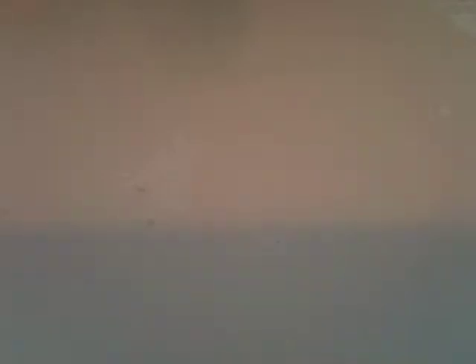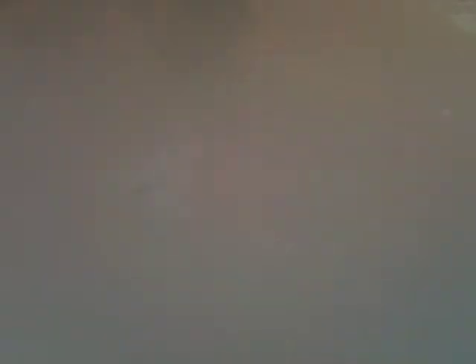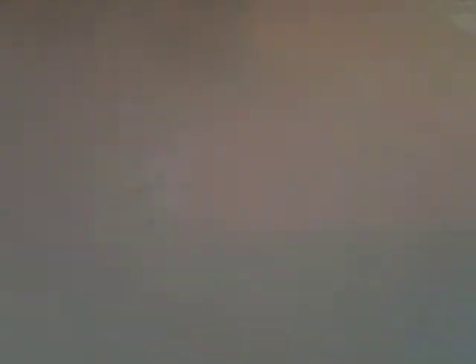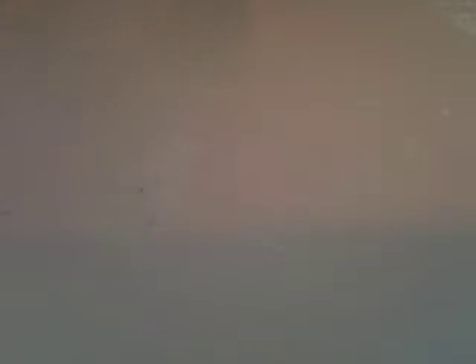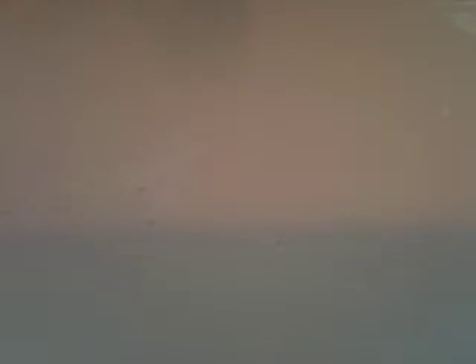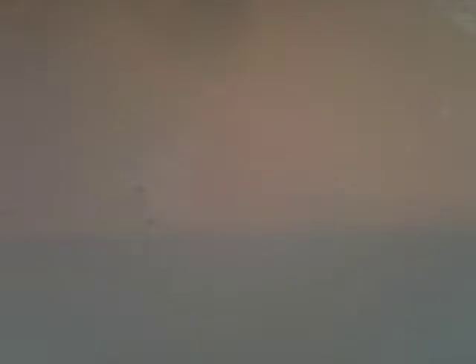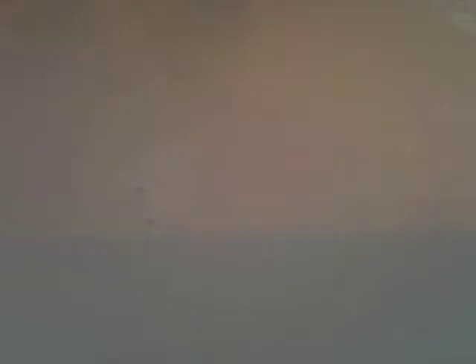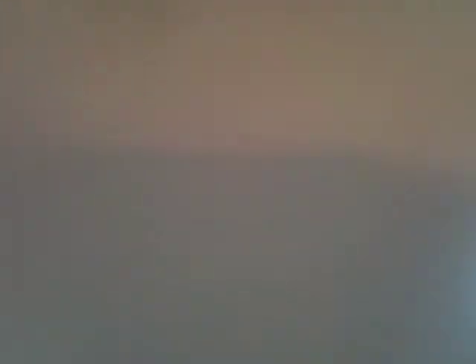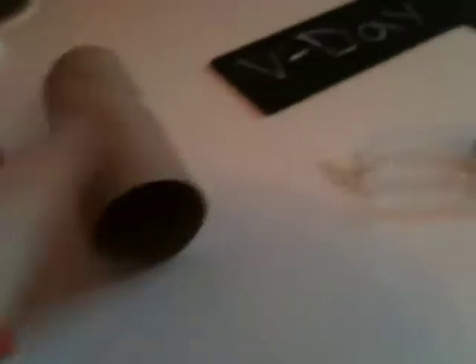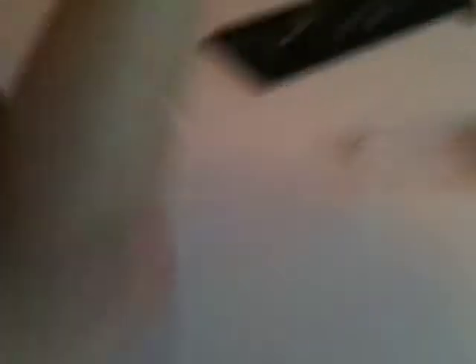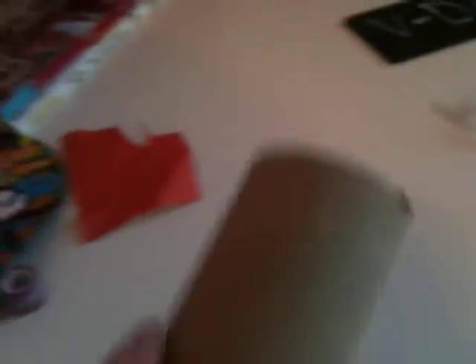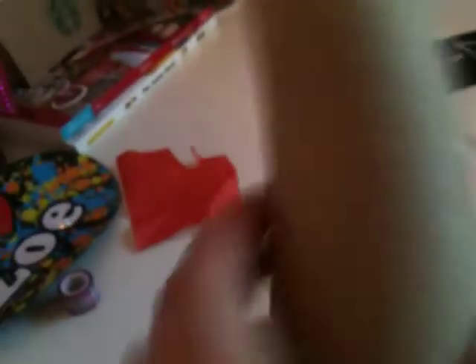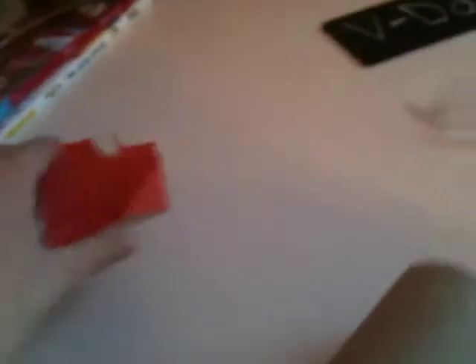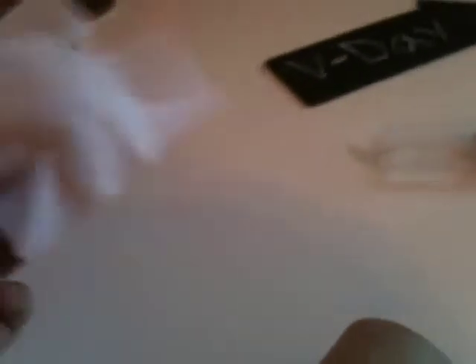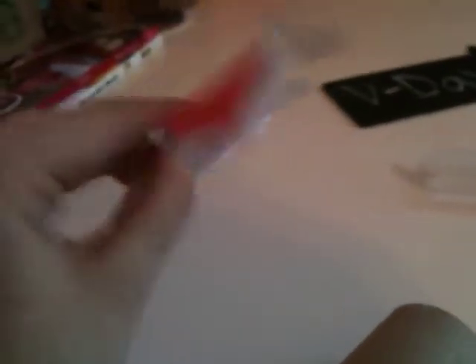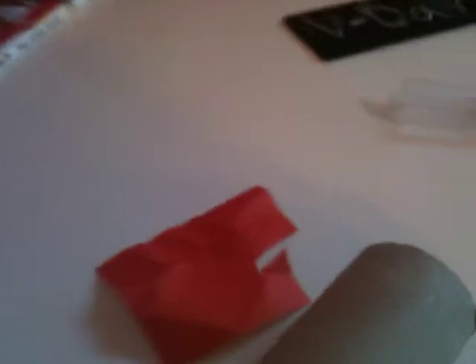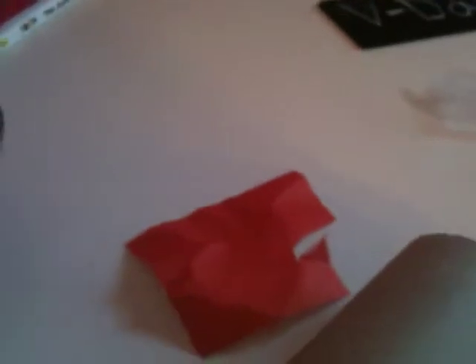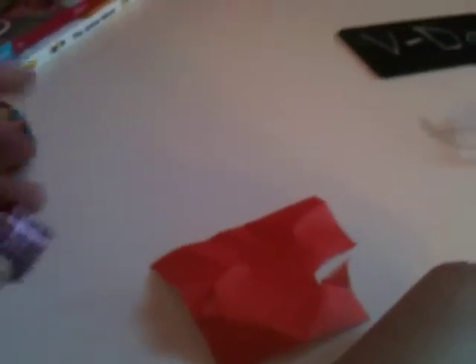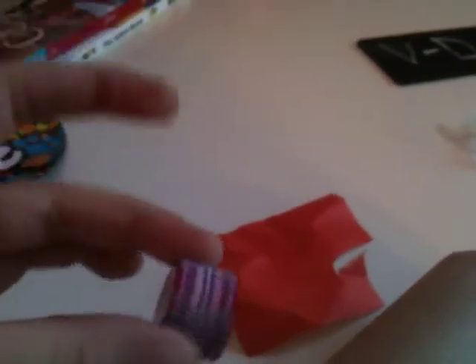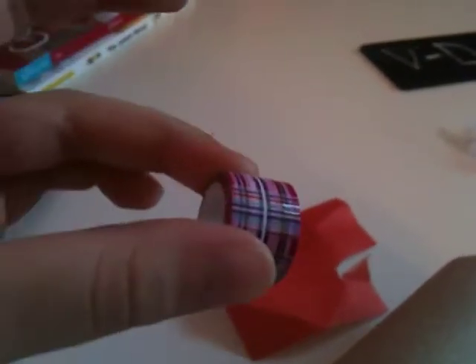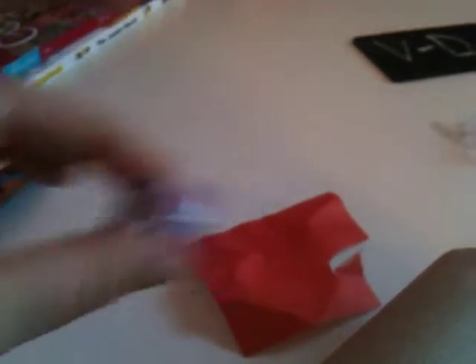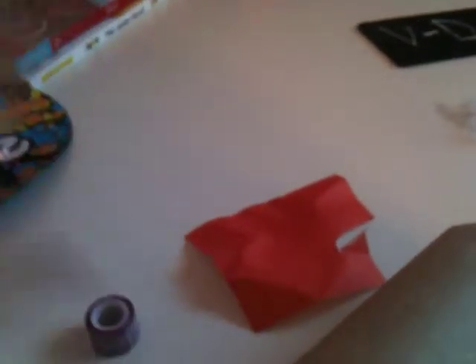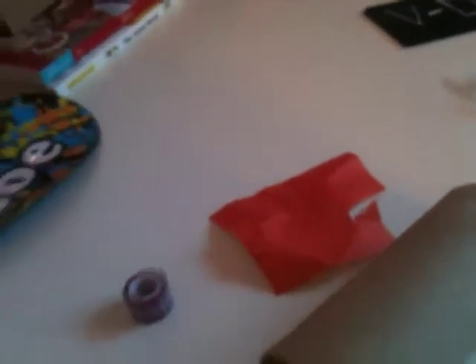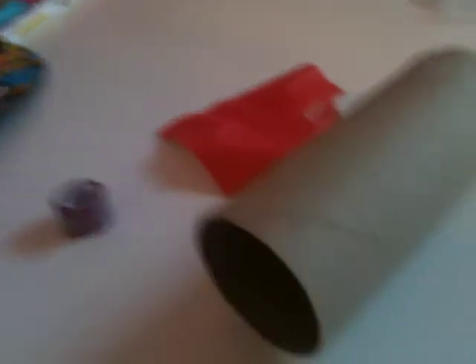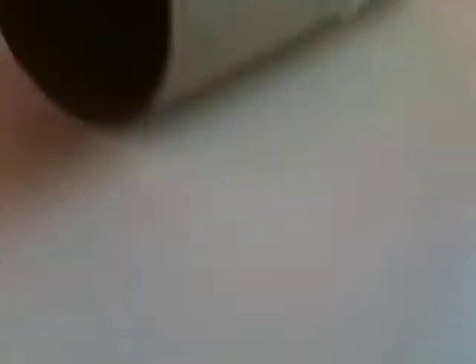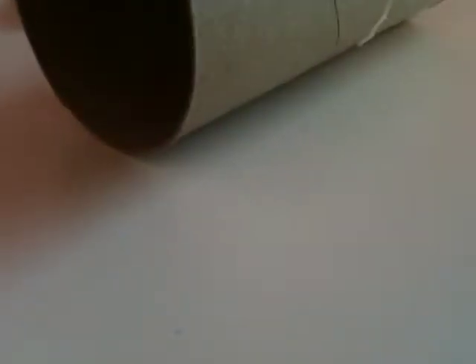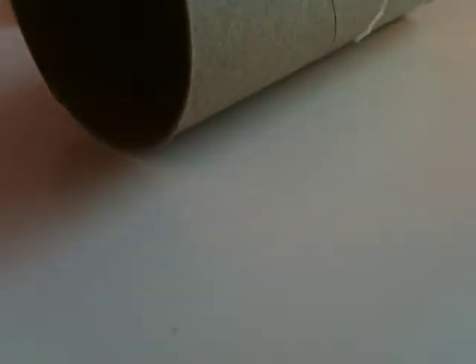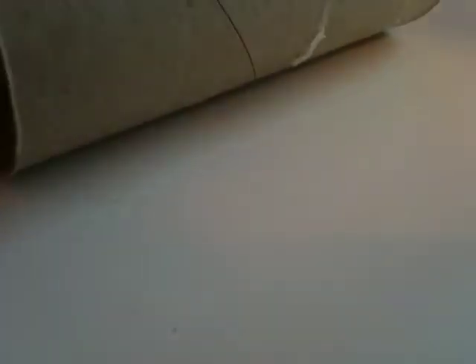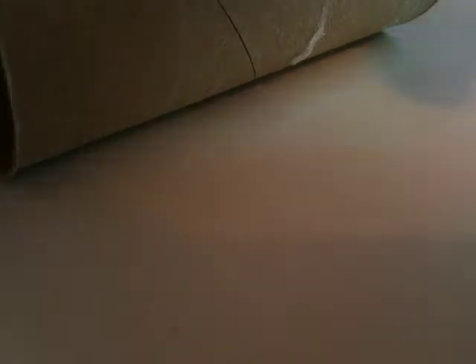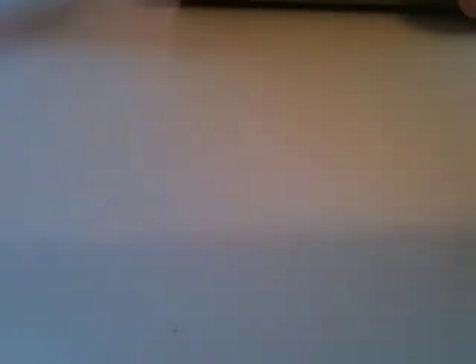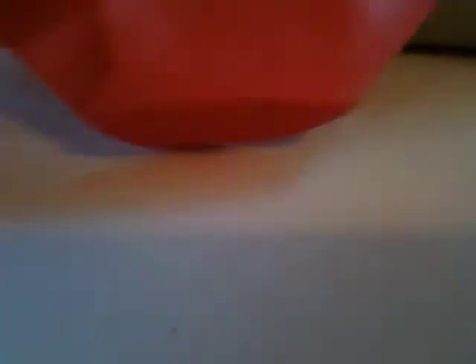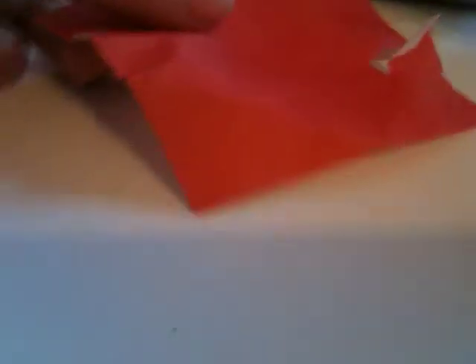The next thing is a DIY mailbox — it's not the most appealing thing but it's cute. You need a toilet paper roll, some paper, and tape, or anything else that you want to decorate with.